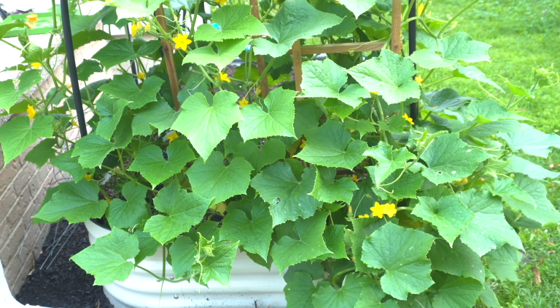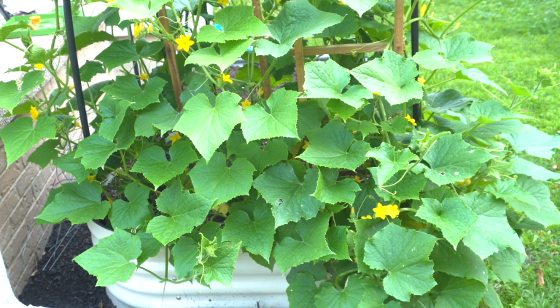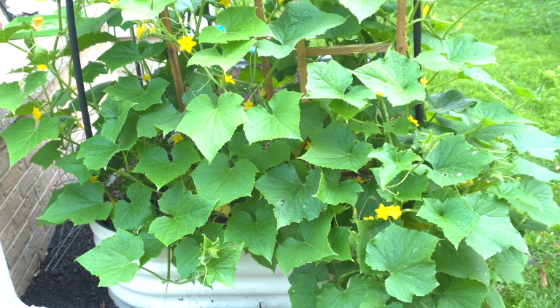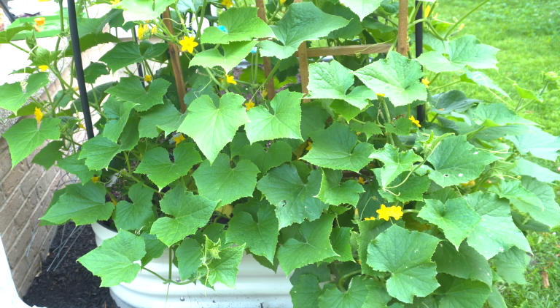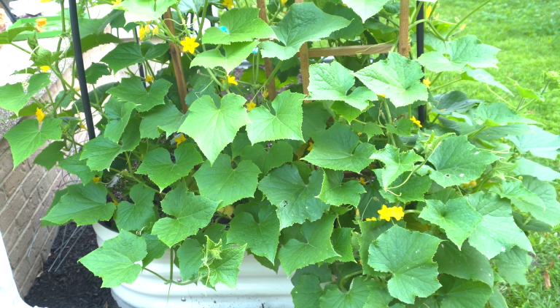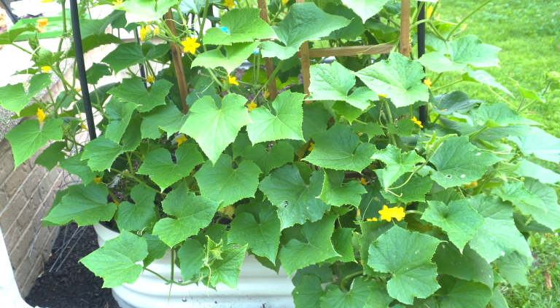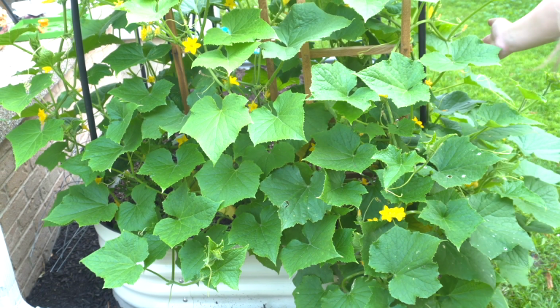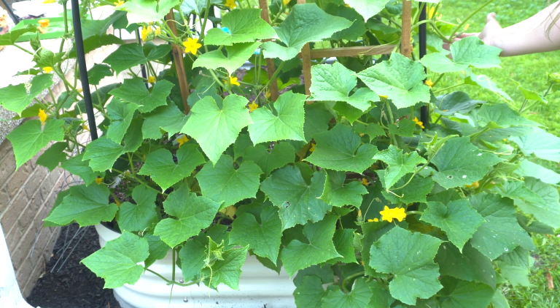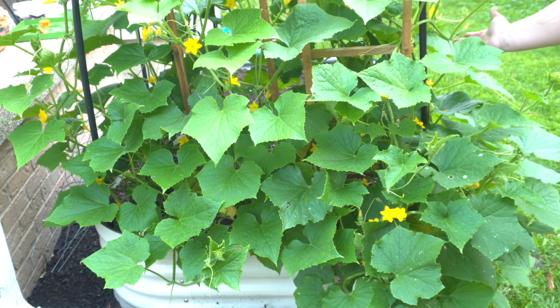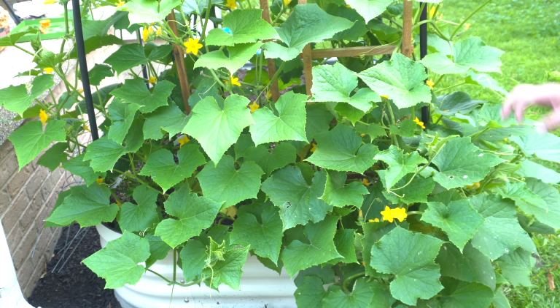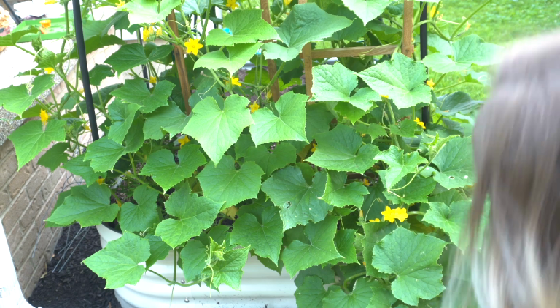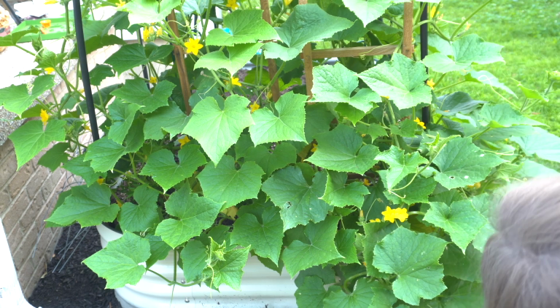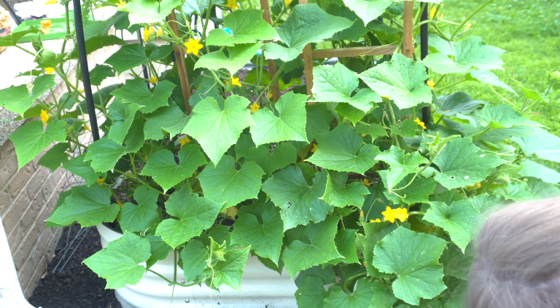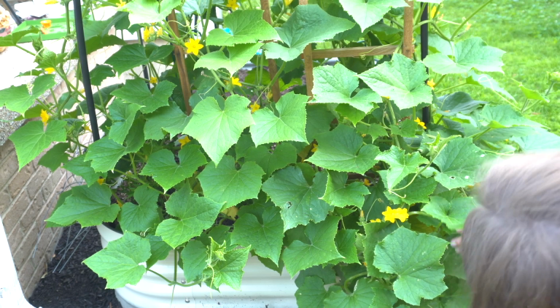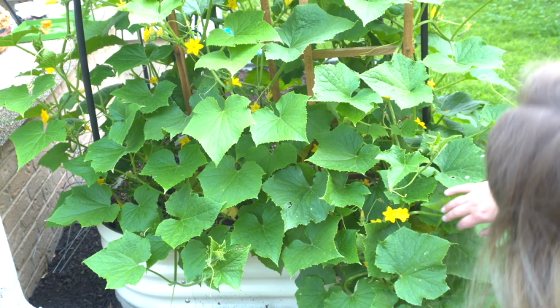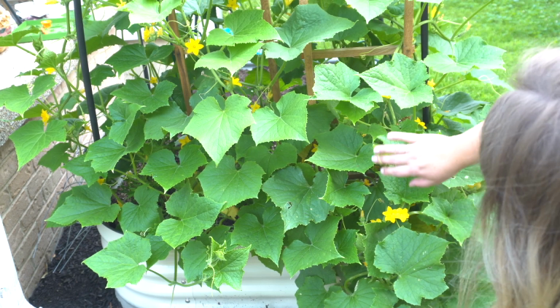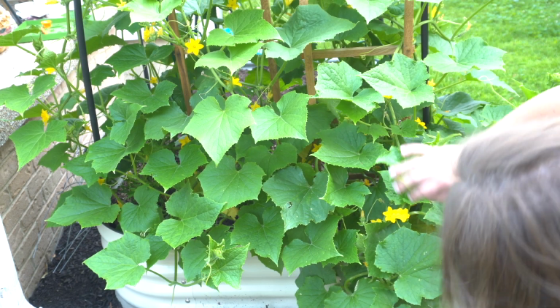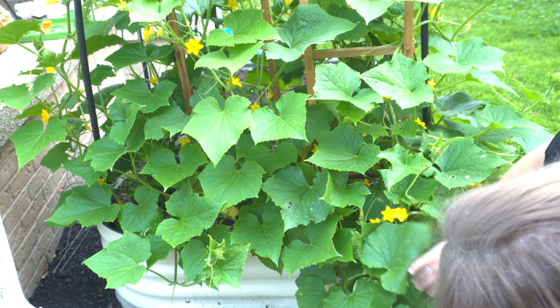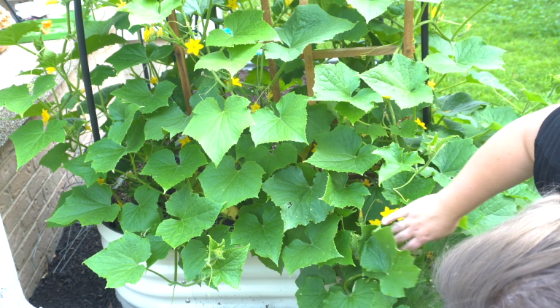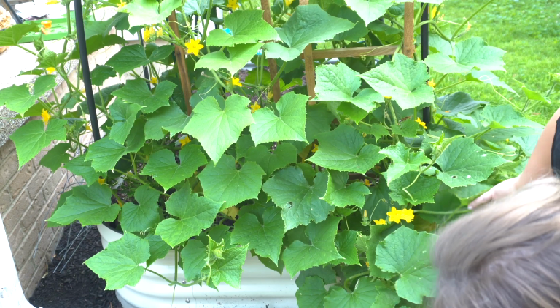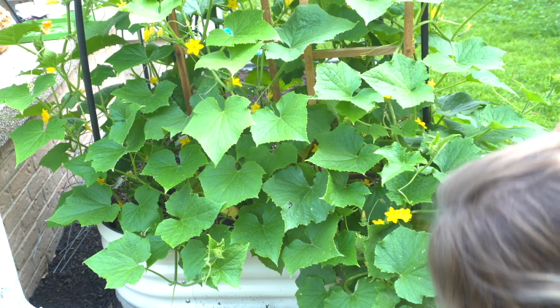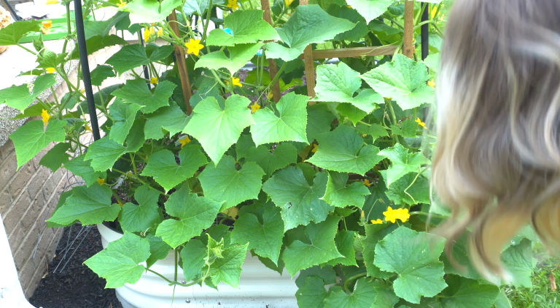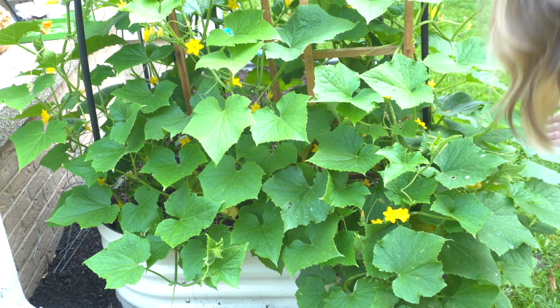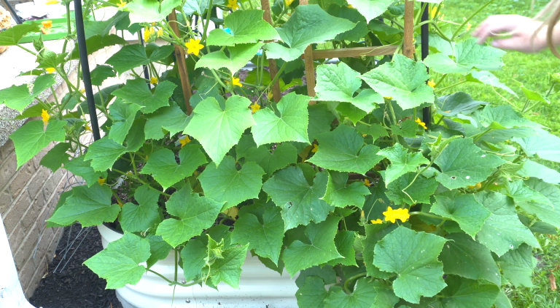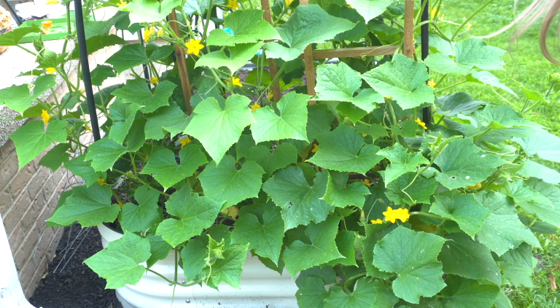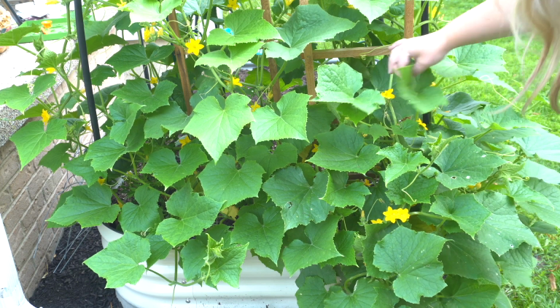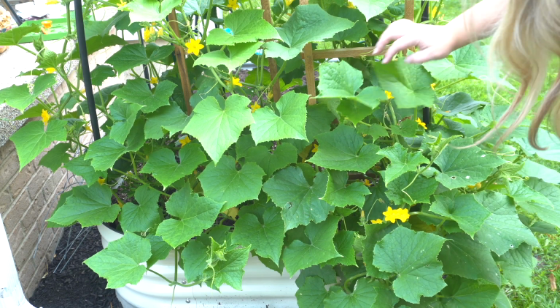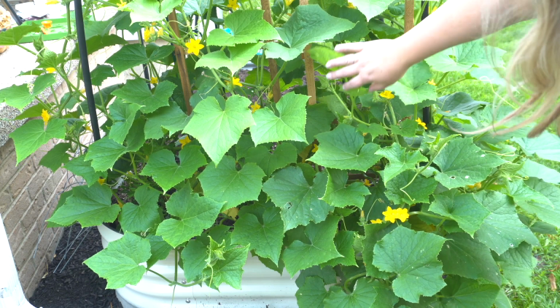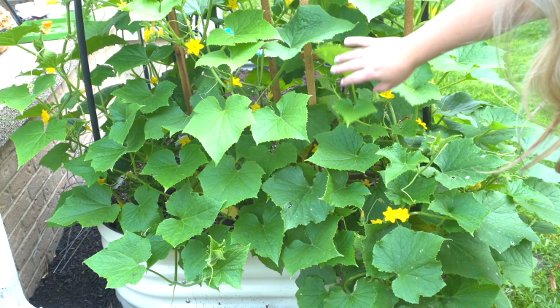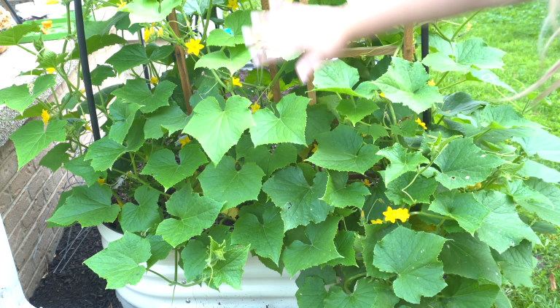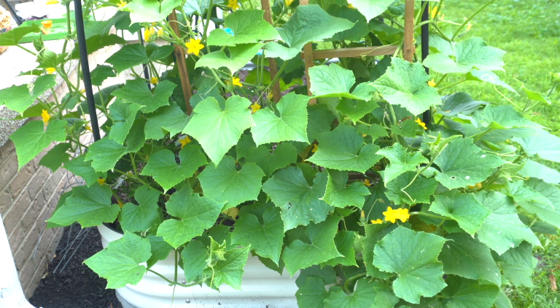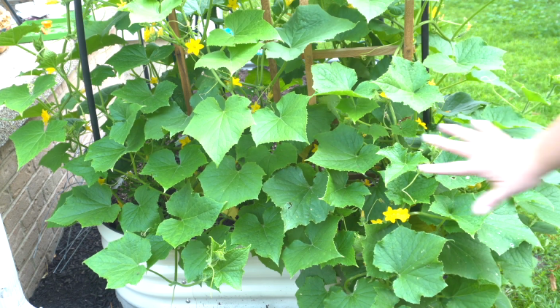Here are all my cucumbers and I am seeing some little baby ones. I saw a large one somewhere. It's super fun to find them. These are the cucumbers and they're growing crazy.